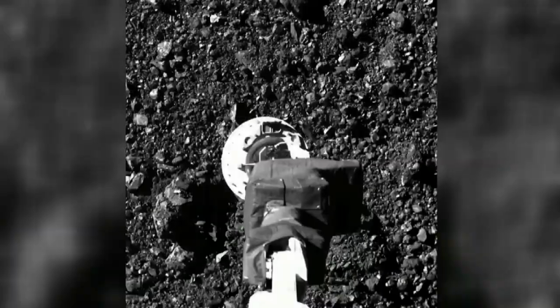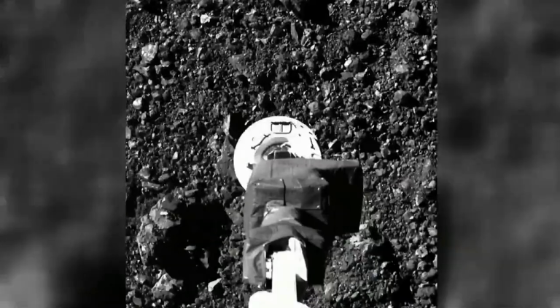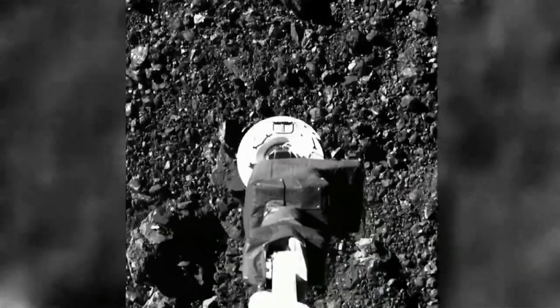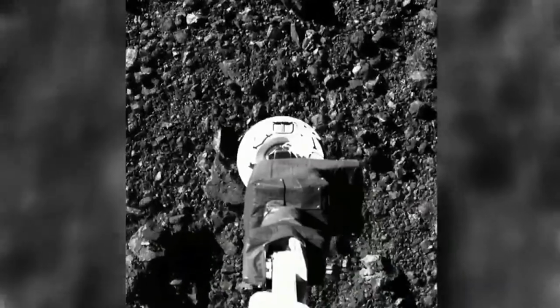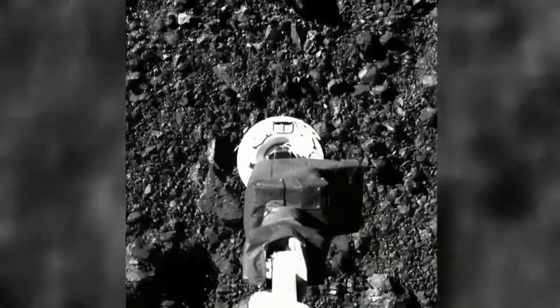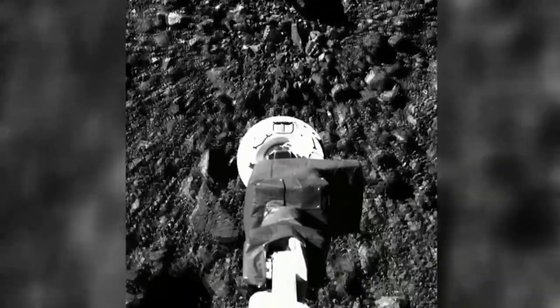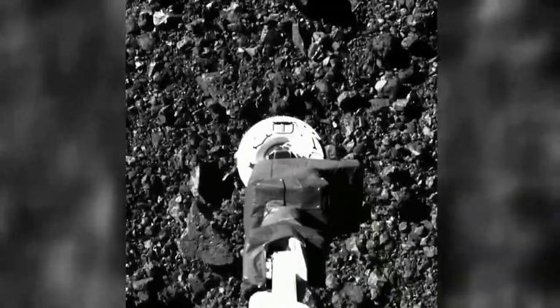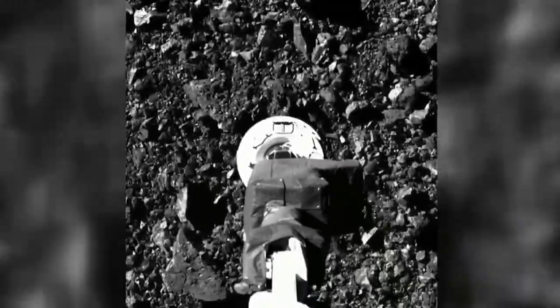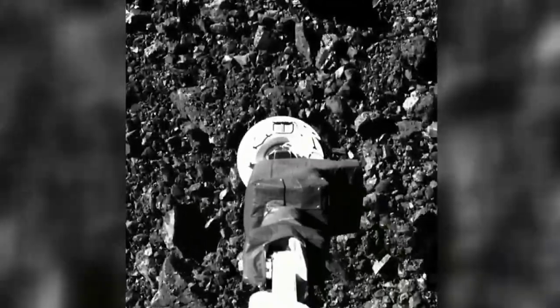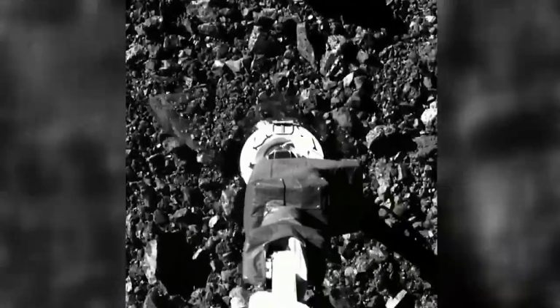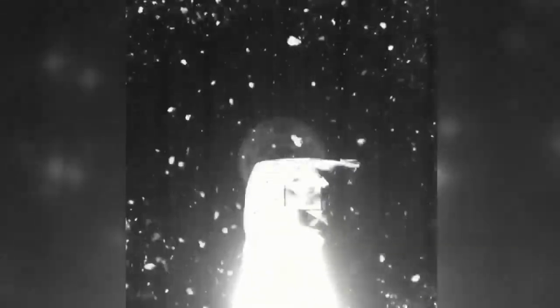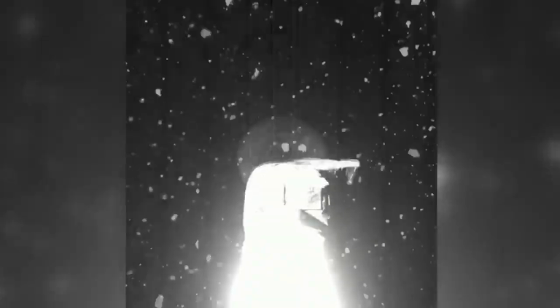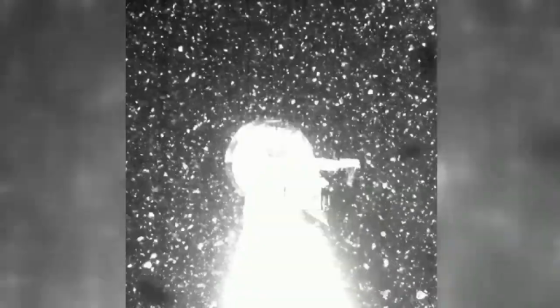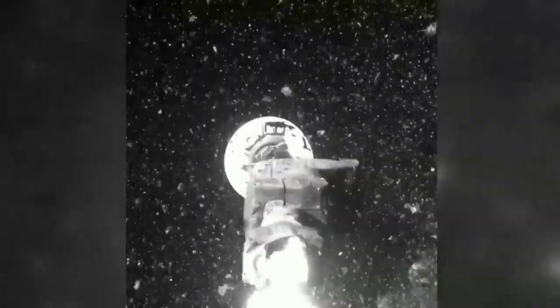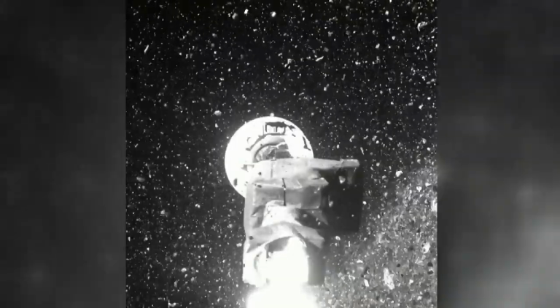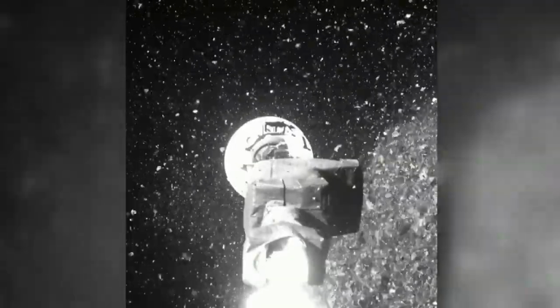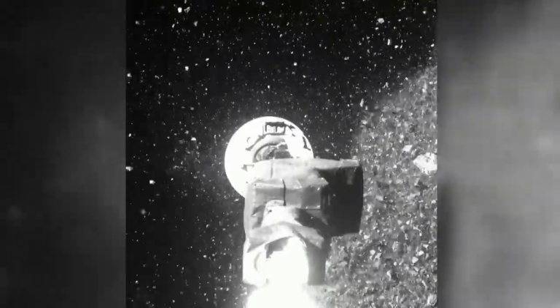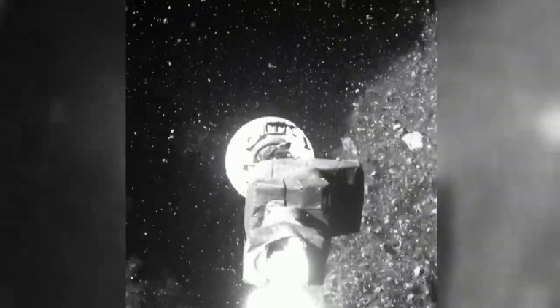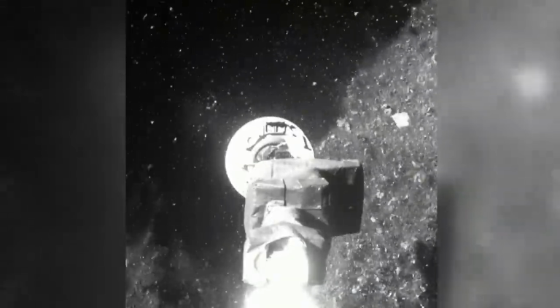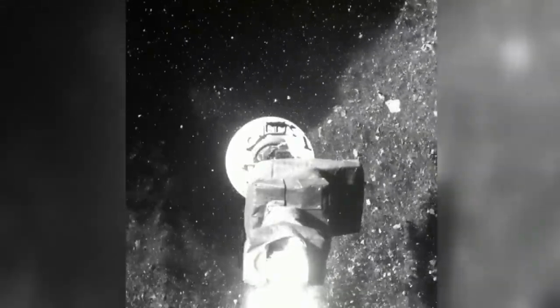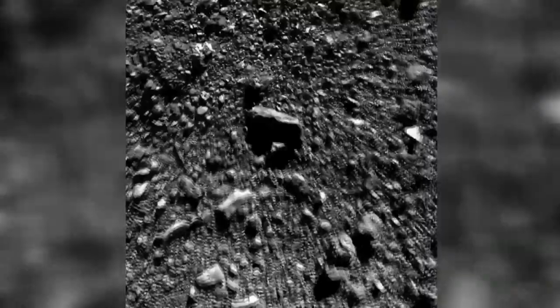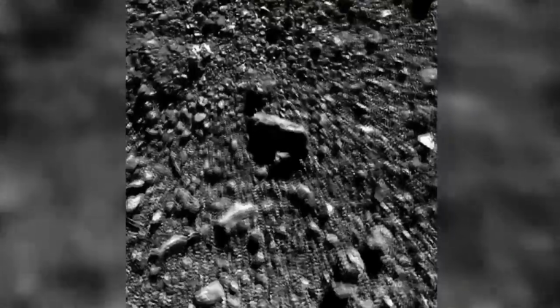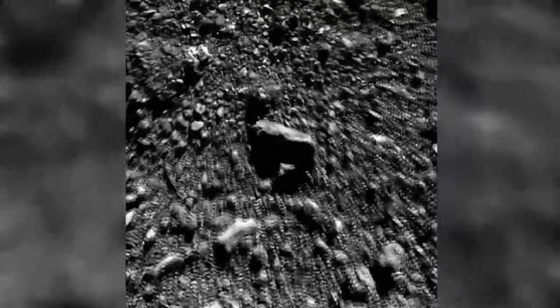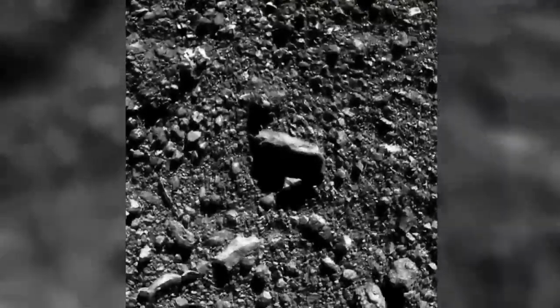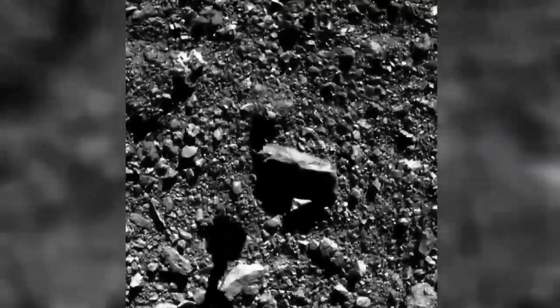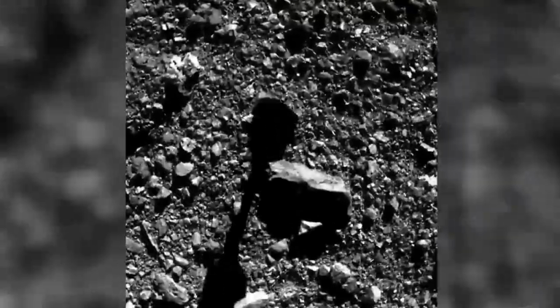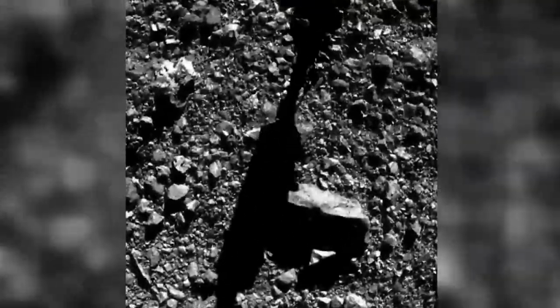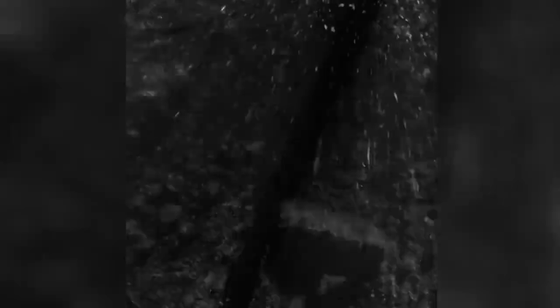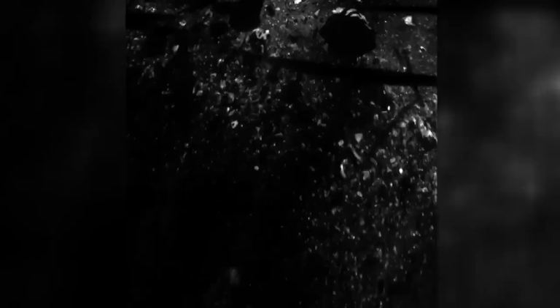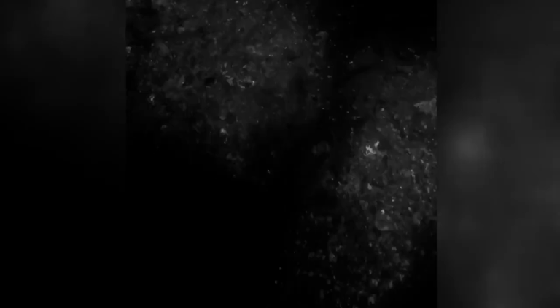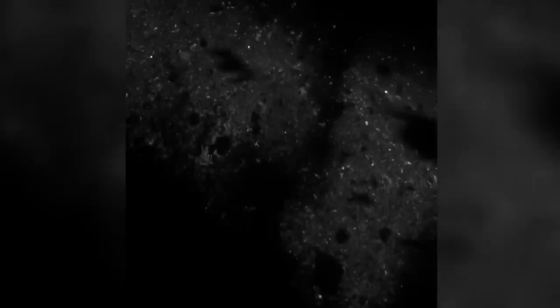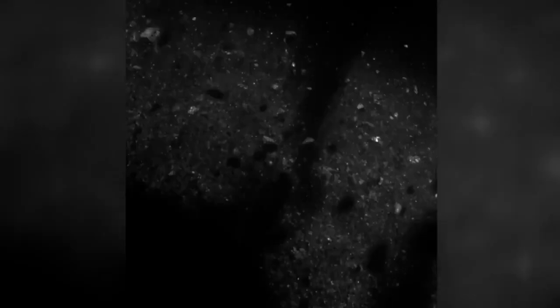NASA calls it a cosmic touch-and-go. When we made contact with the surface, there was a one-second delay, and then we fired that high-pressure nitrogen gas, and the surface just exploded.